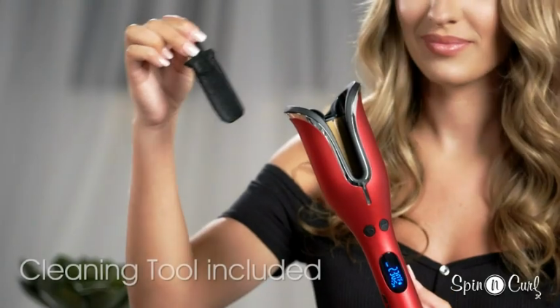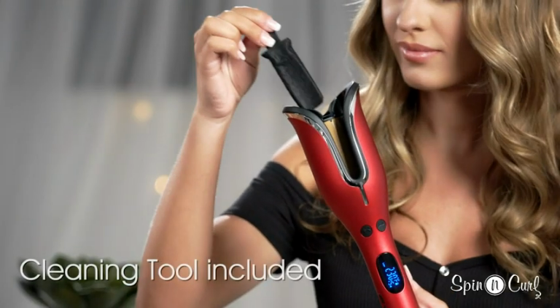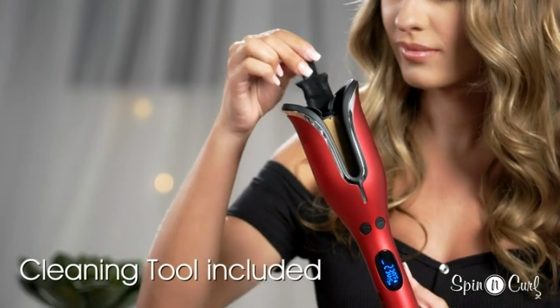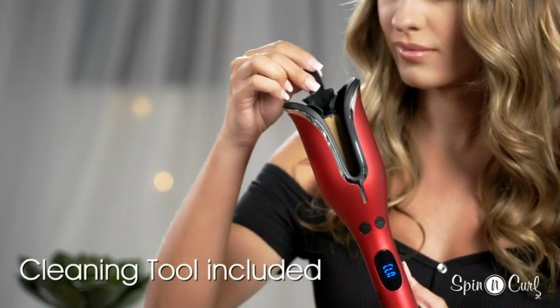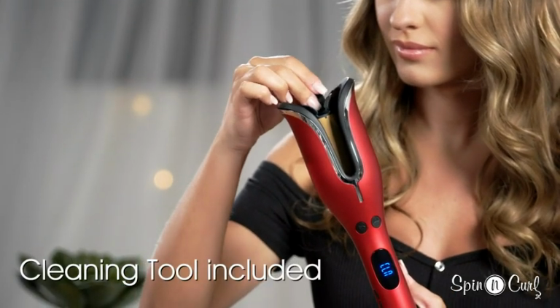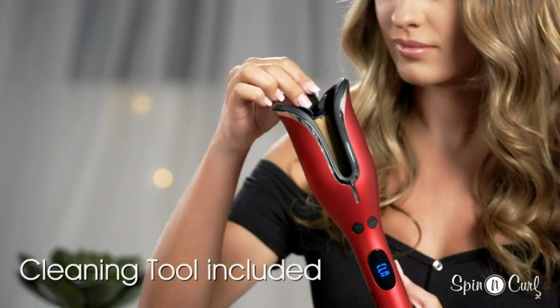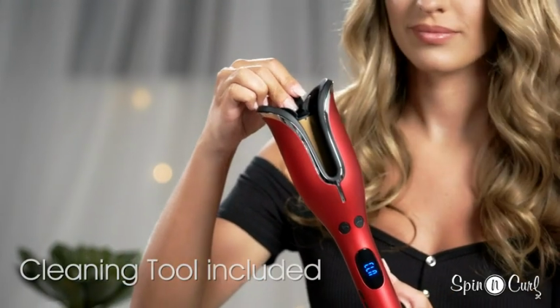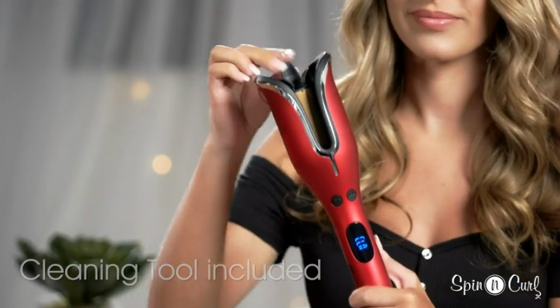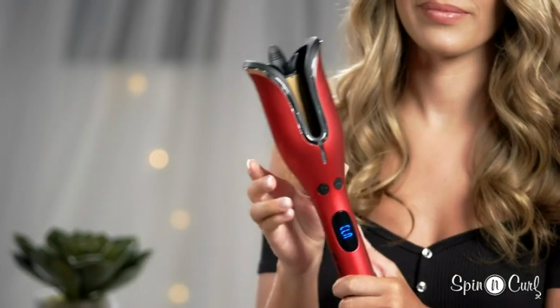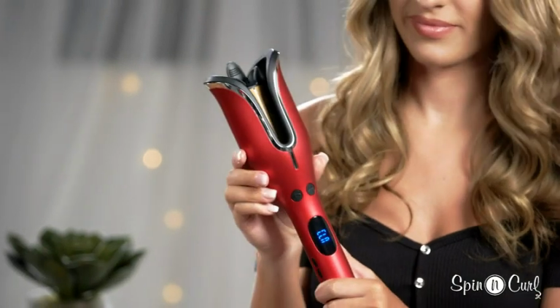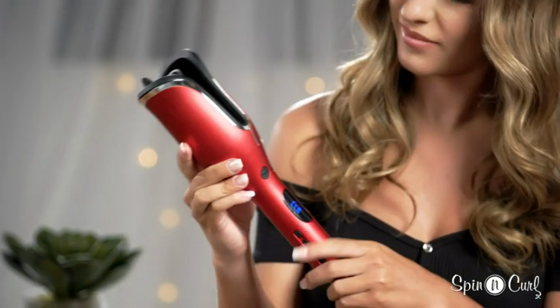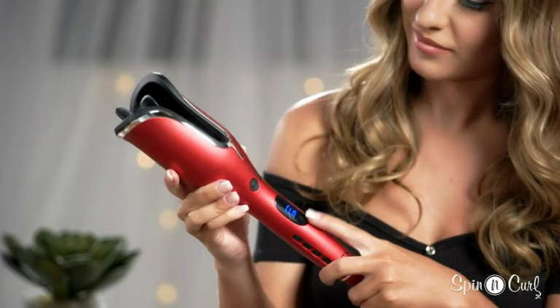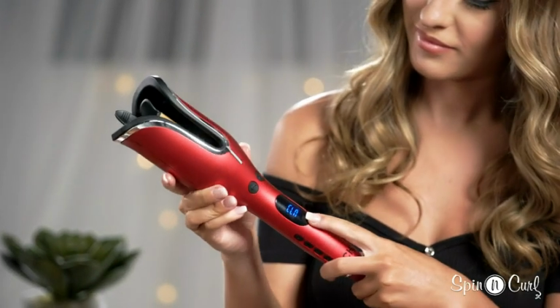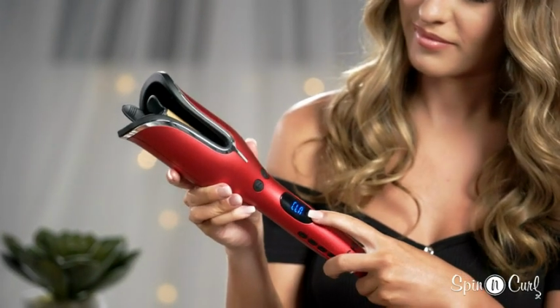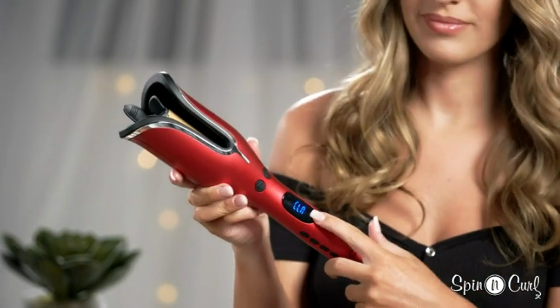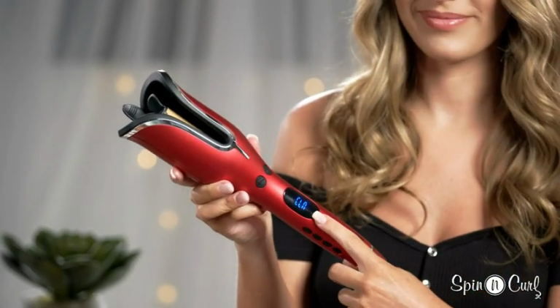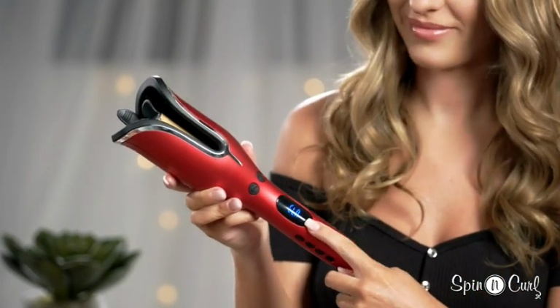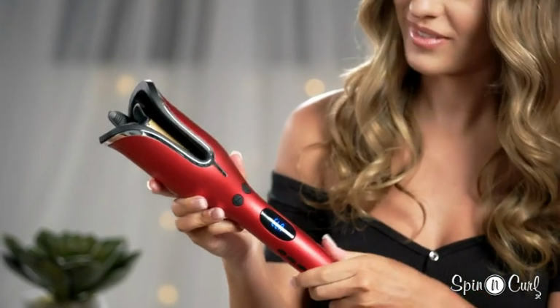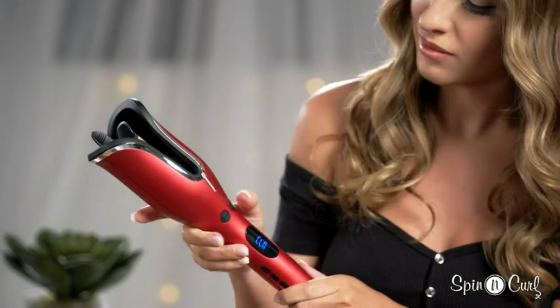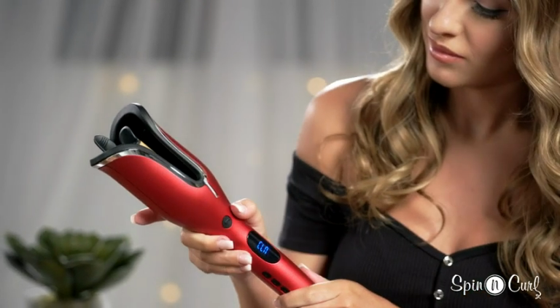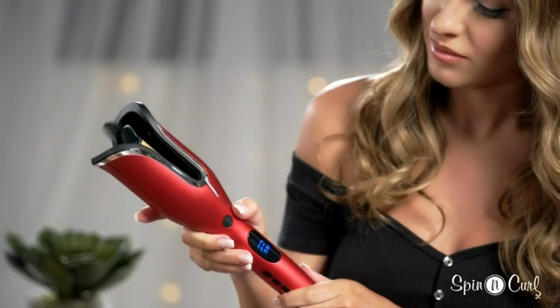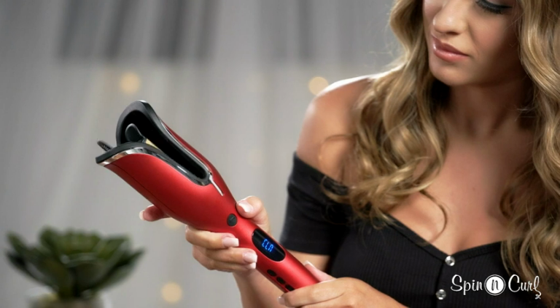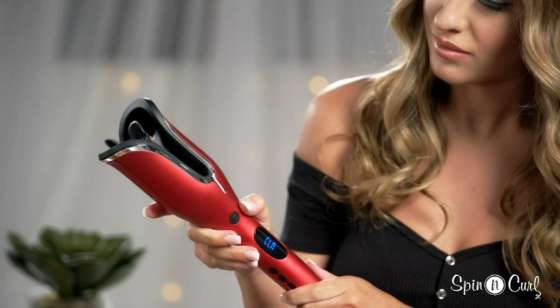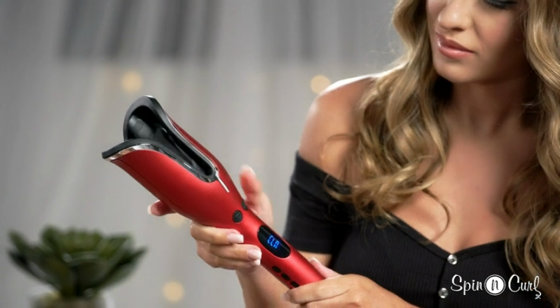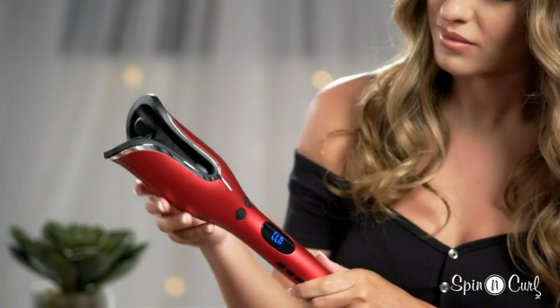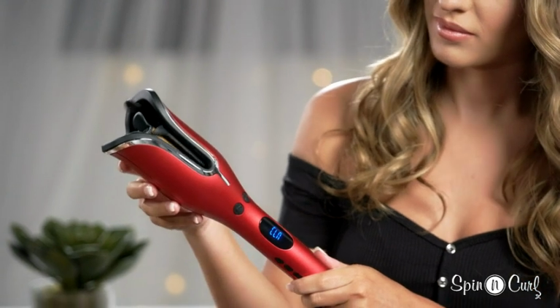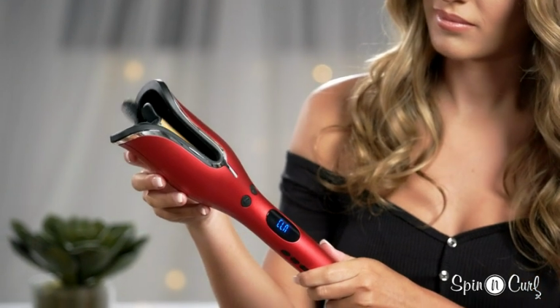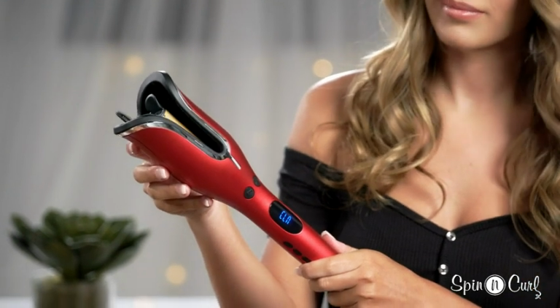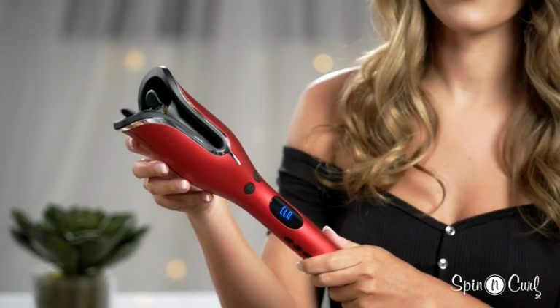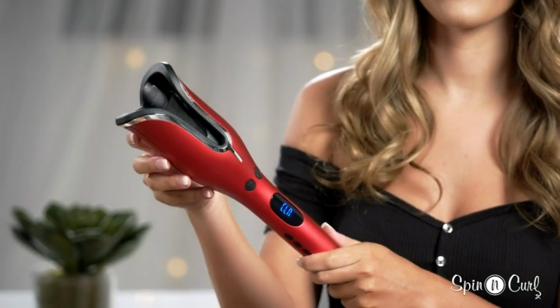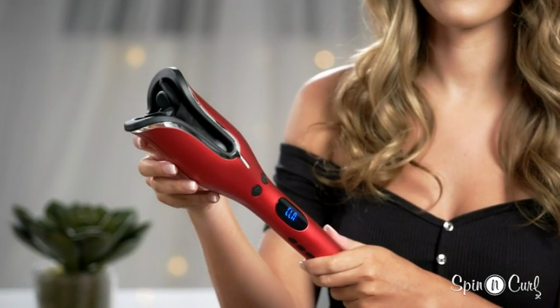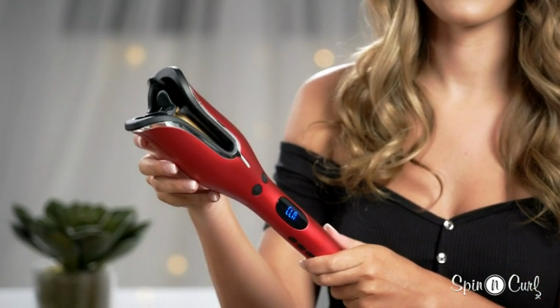You're just going to insert it inside the barrel, and the Chi Spinning Curl is going to recognize that you've inserted the cleaning device. Press the spinning button and it will clean itself — just like that.